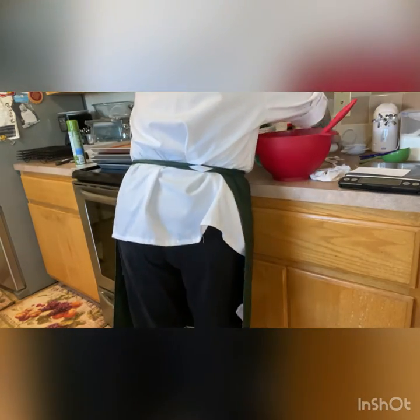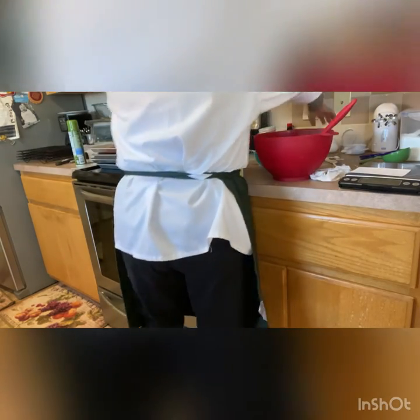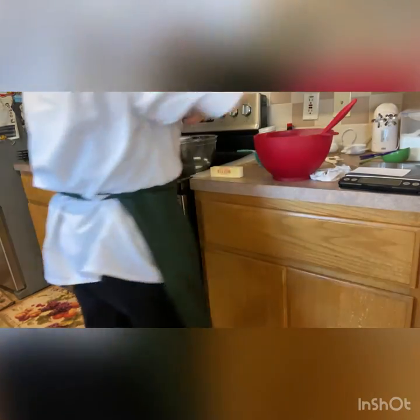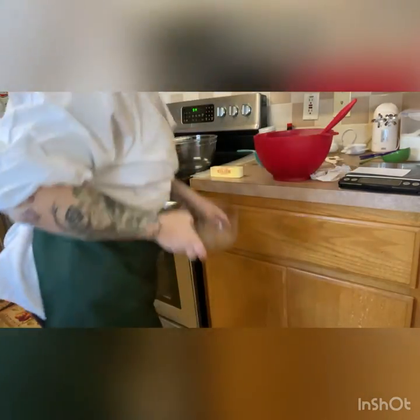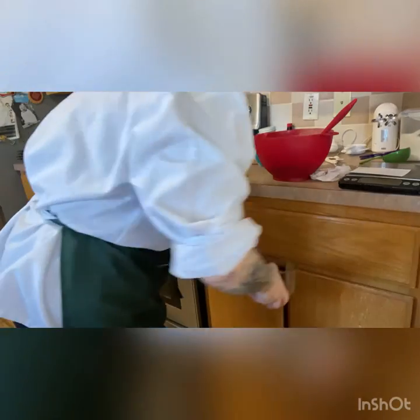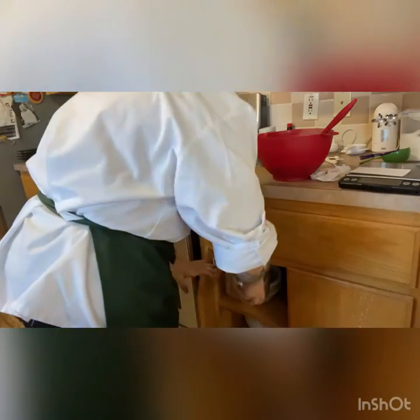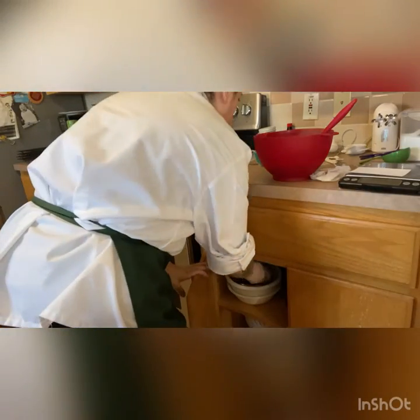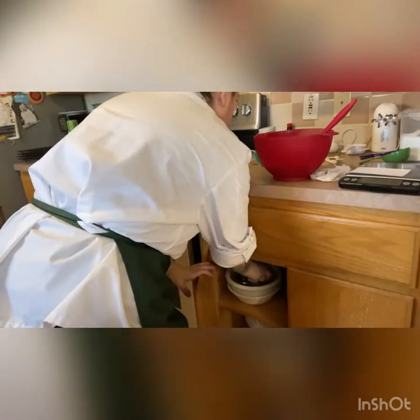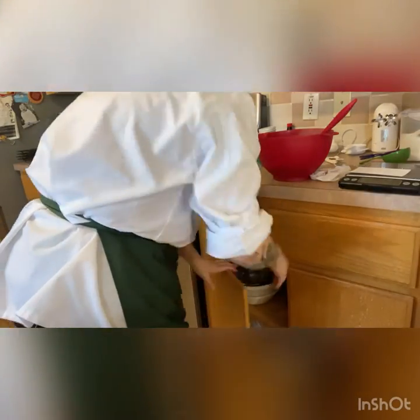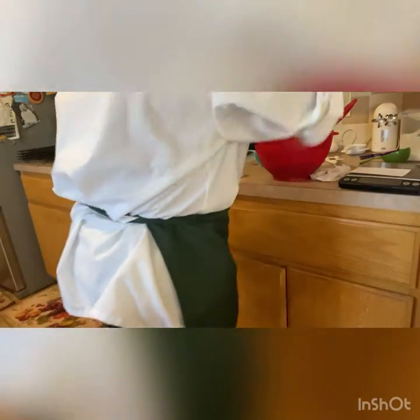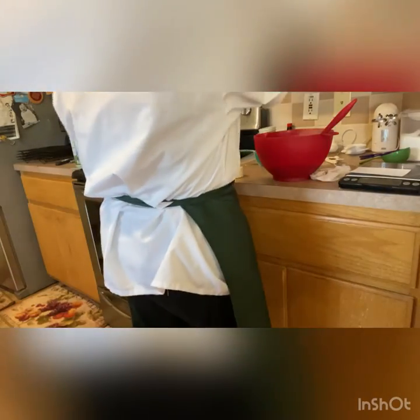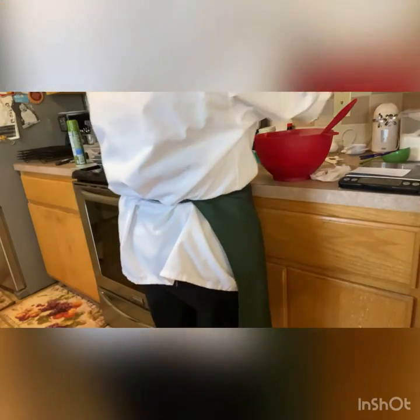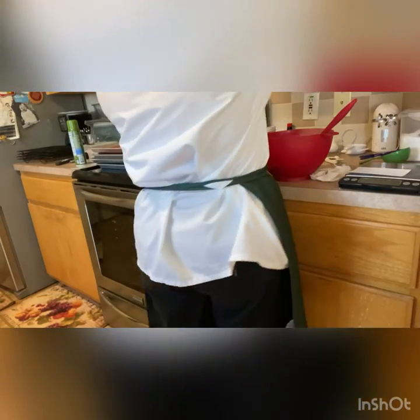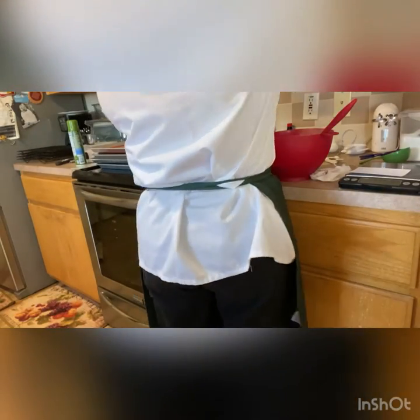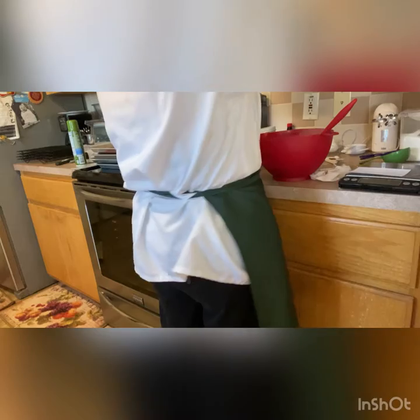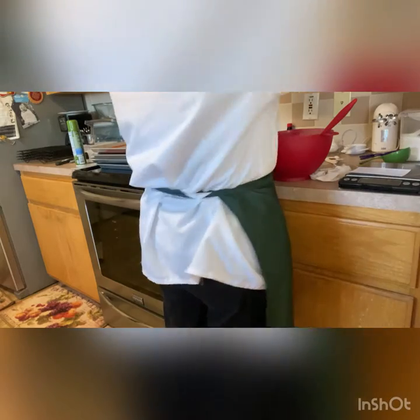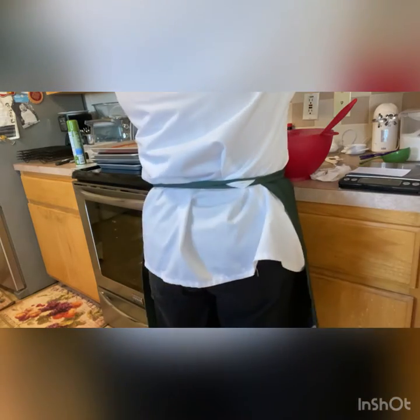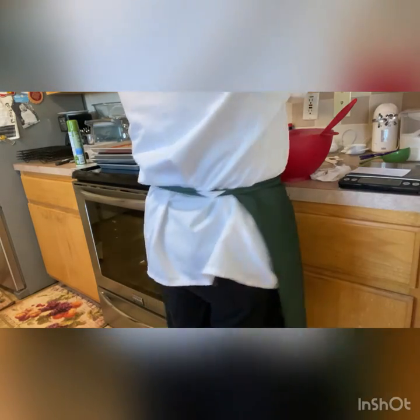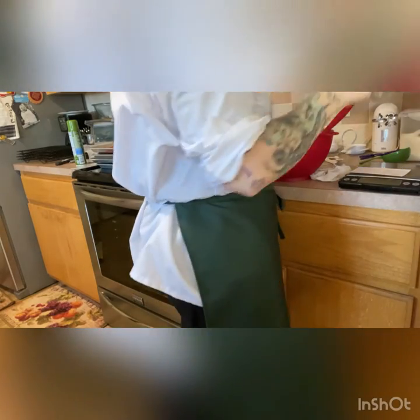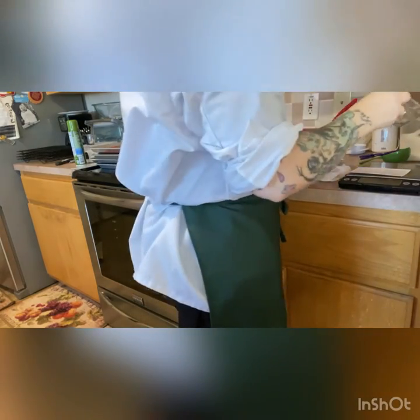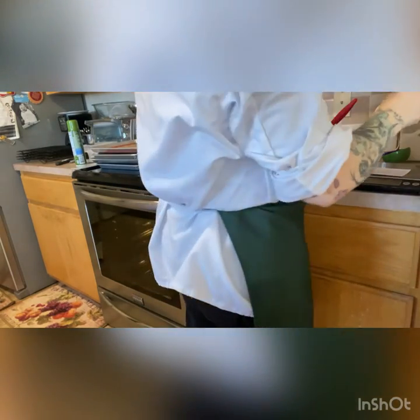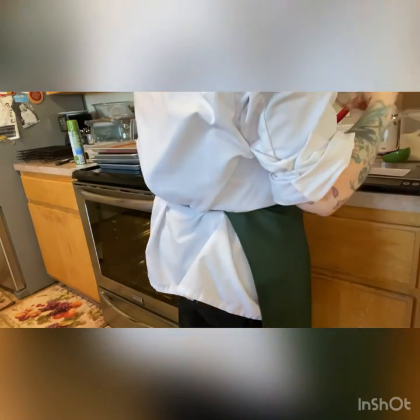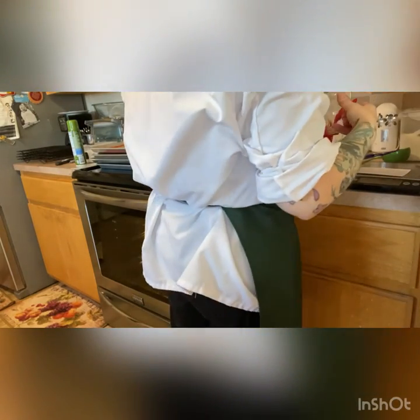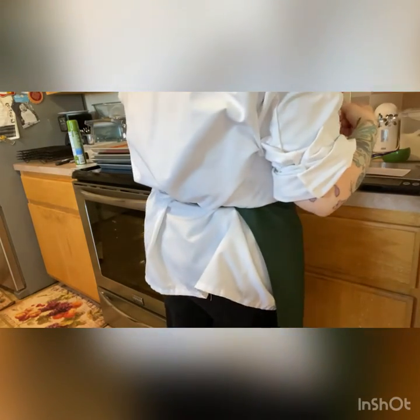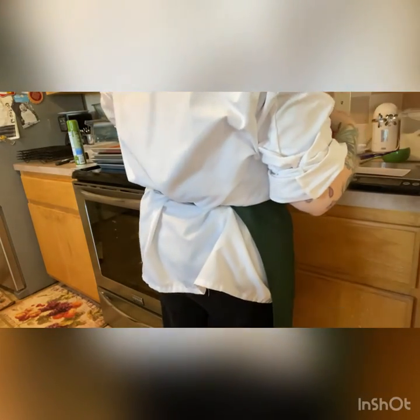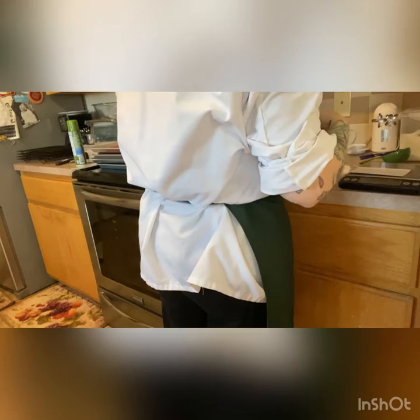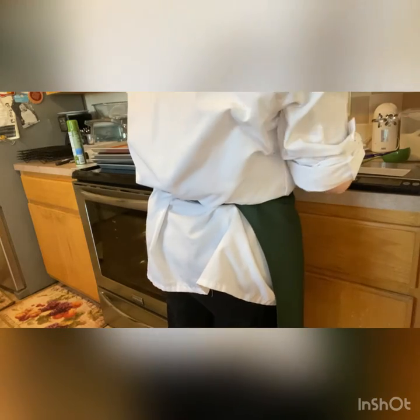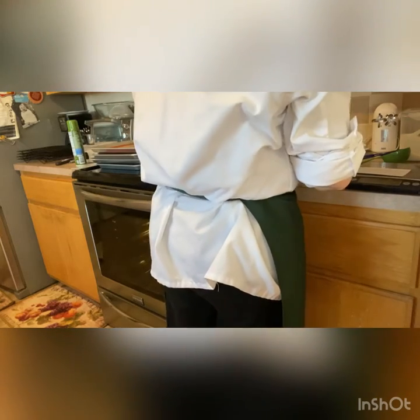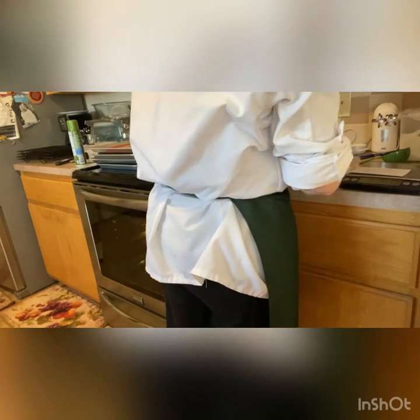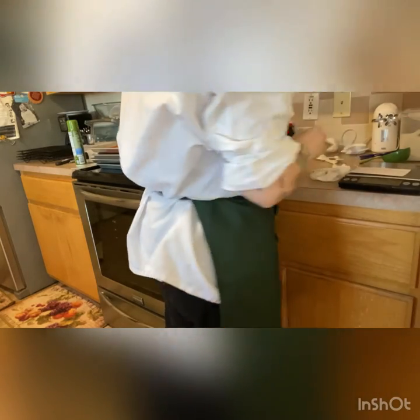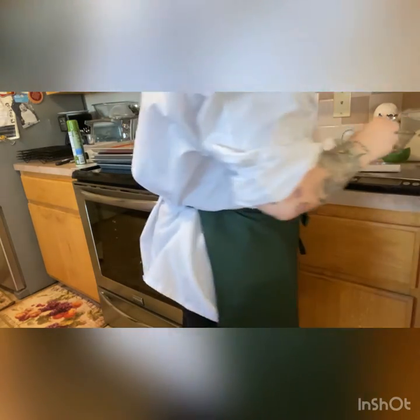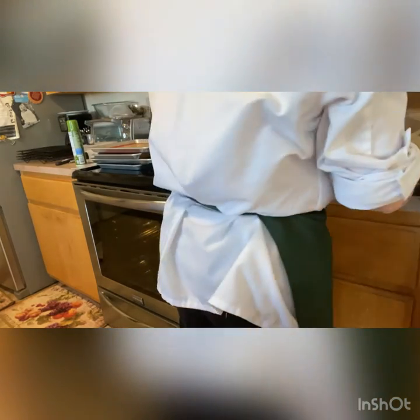I have the wrong bowl out for what I want to do. This is where we need our scale because they are asking us to melt butter based on weight. We're going to turn our scale on, put your container on it, and bring it to zero.